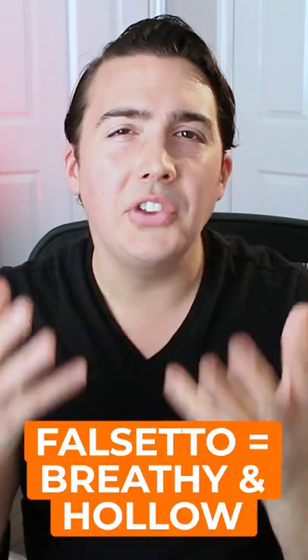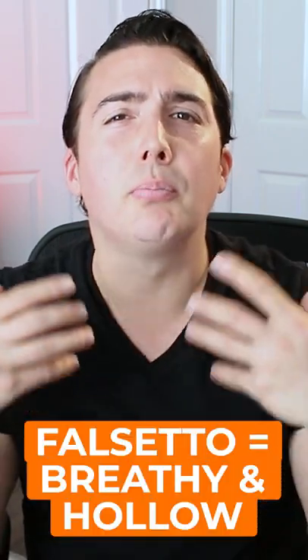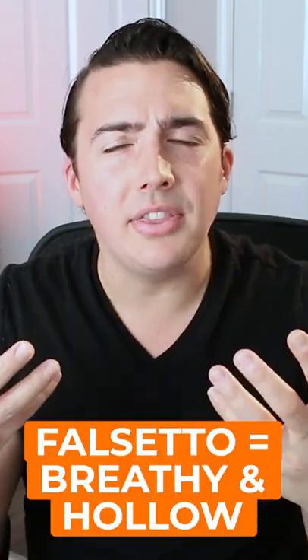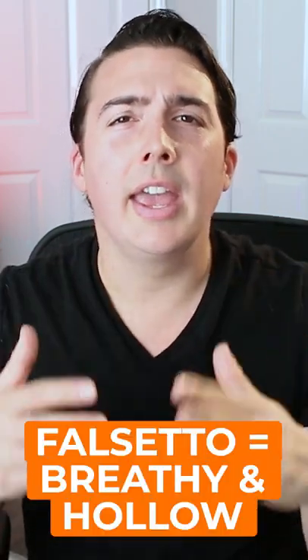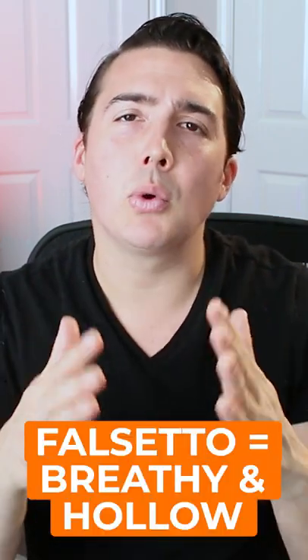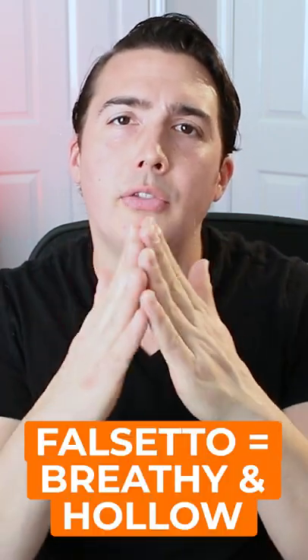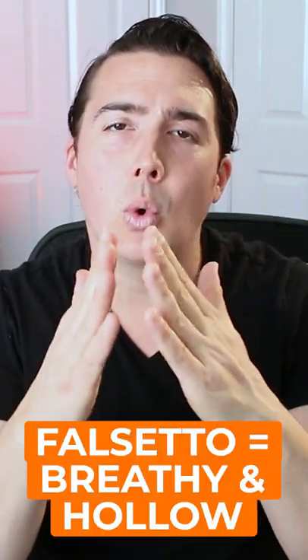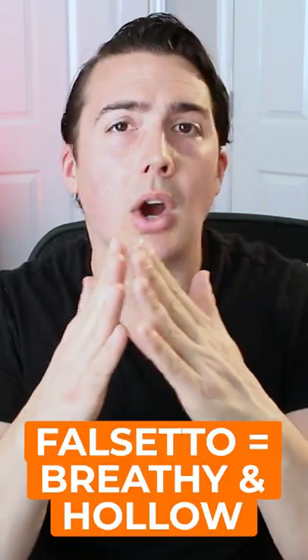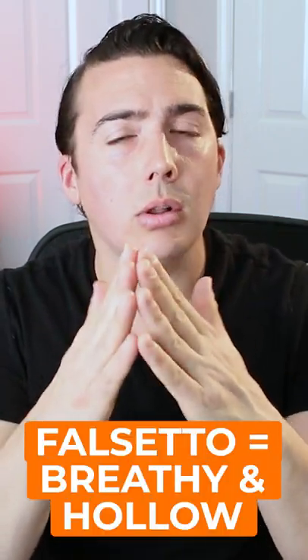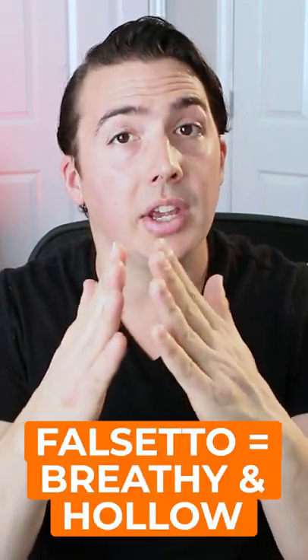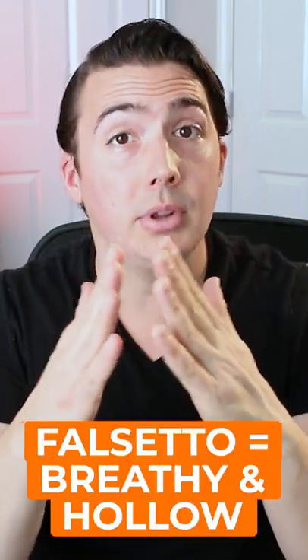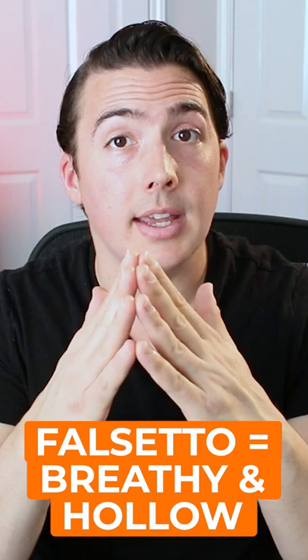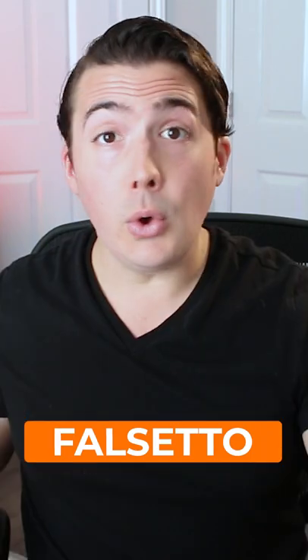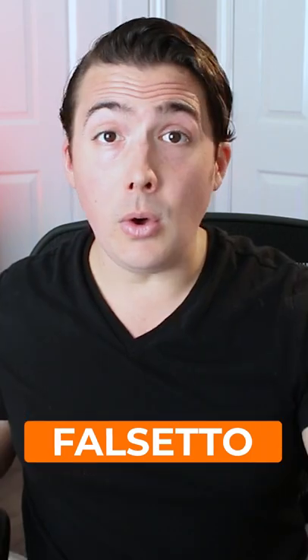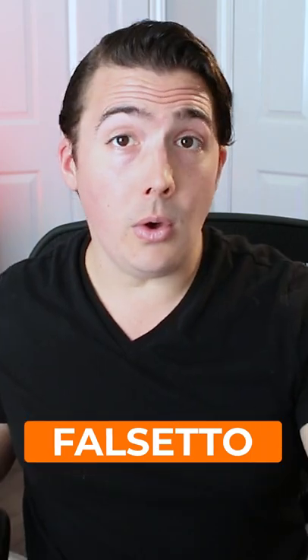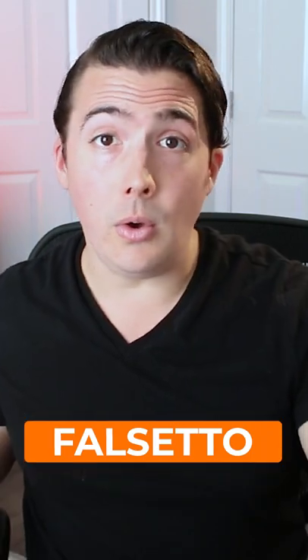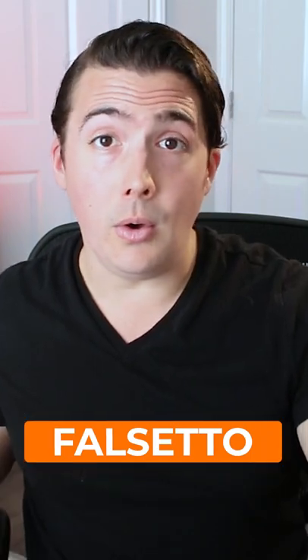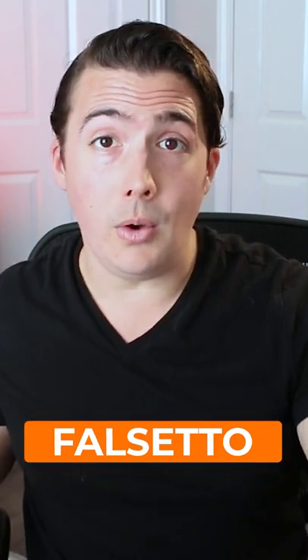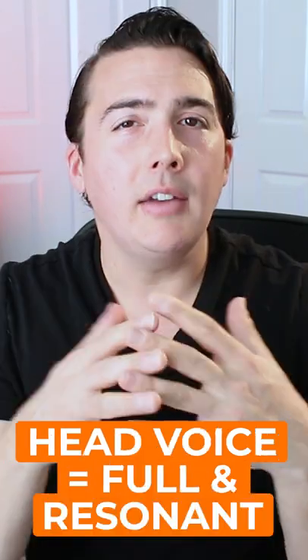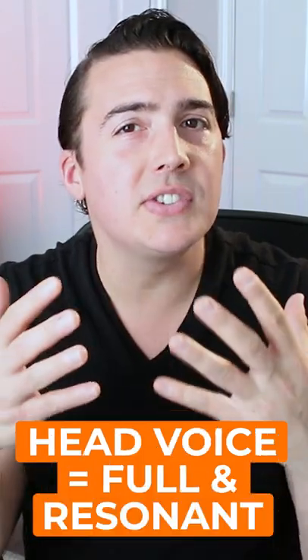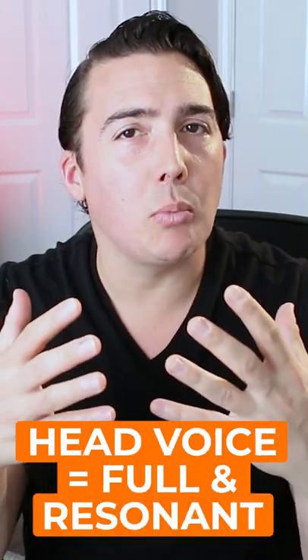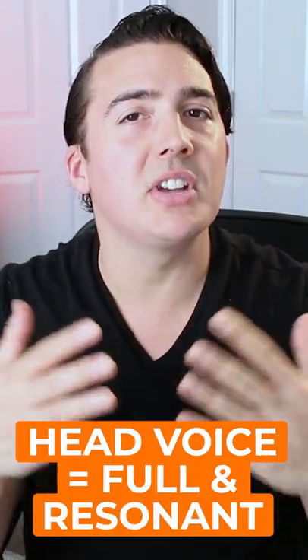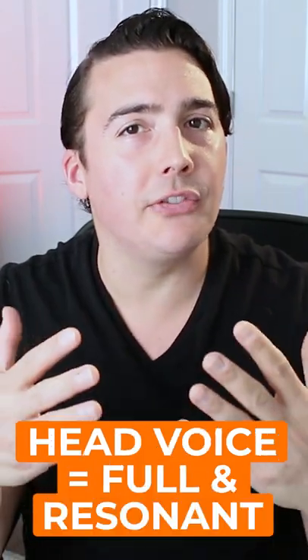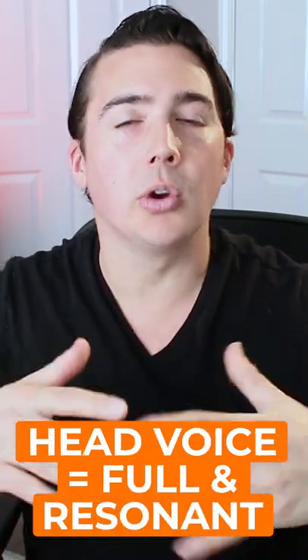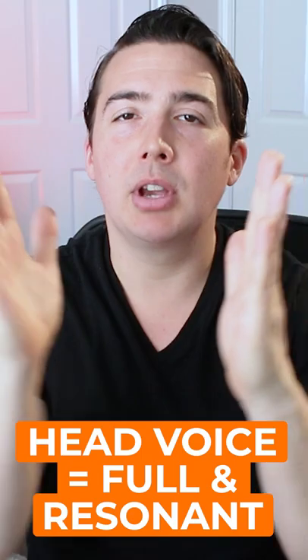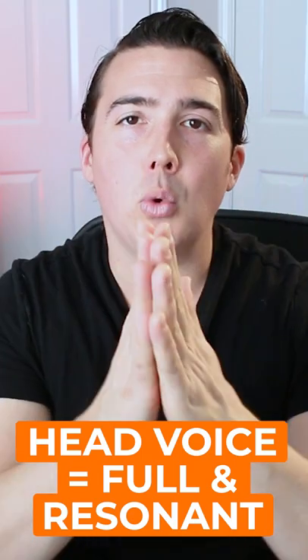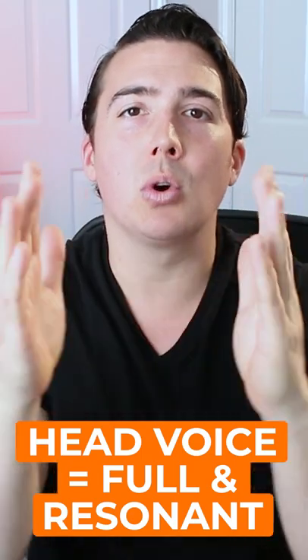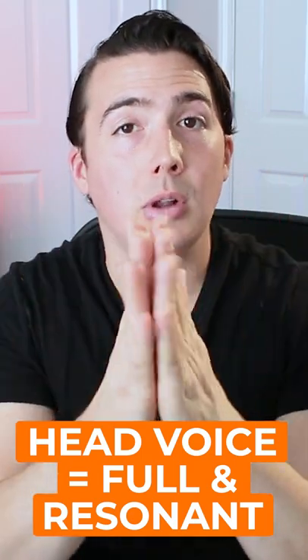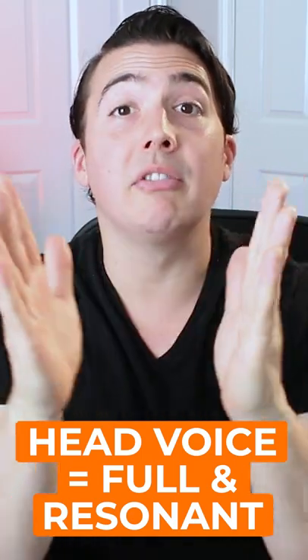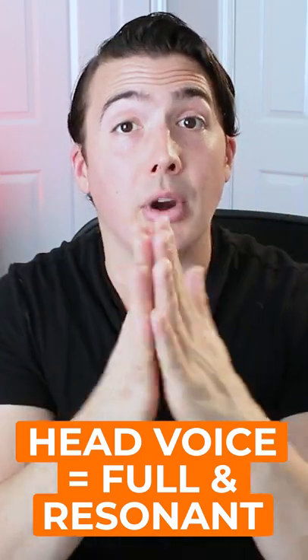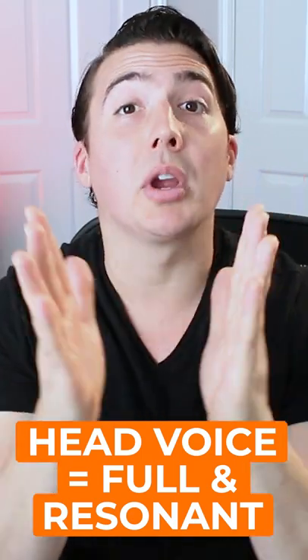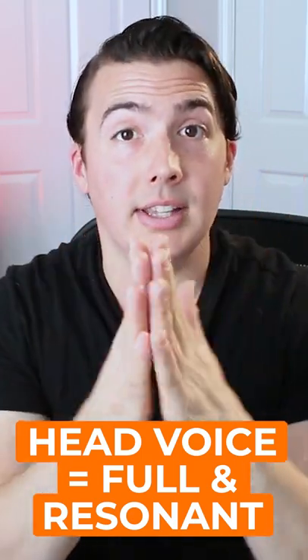Falsetto is breathy and comes from when the vocal cords aren't closing completely. Head voice is in the same range, but it sounds fuller because the vocal cords are closing and vibrating more completely.